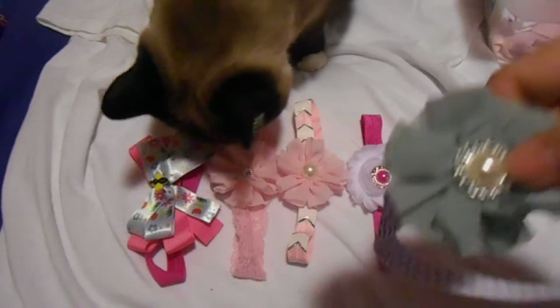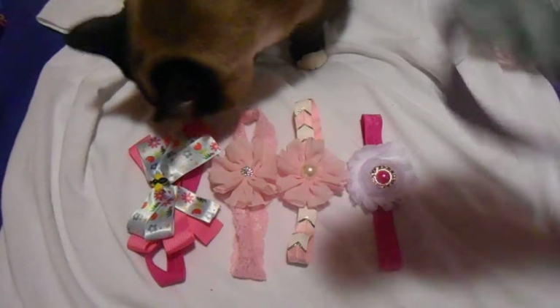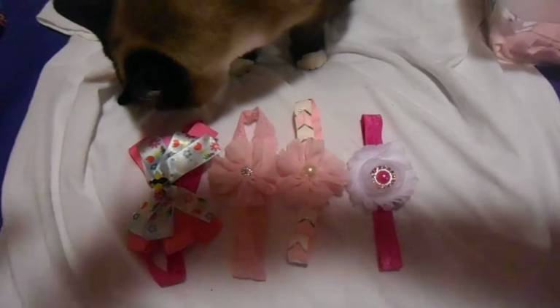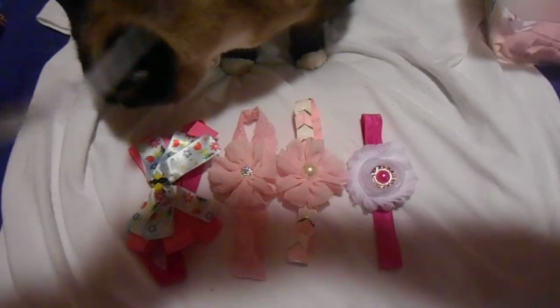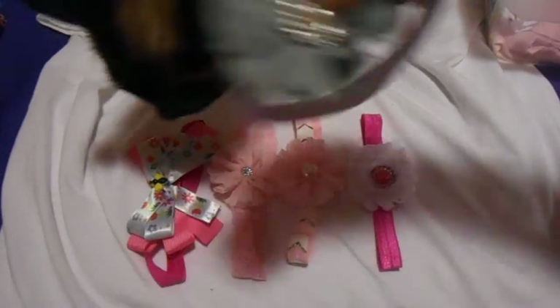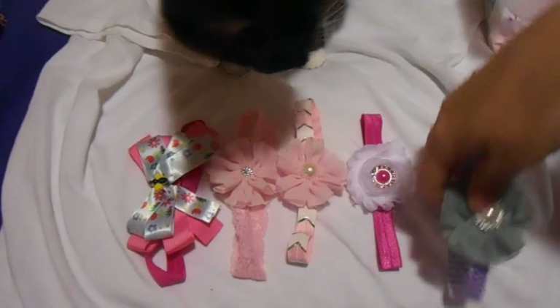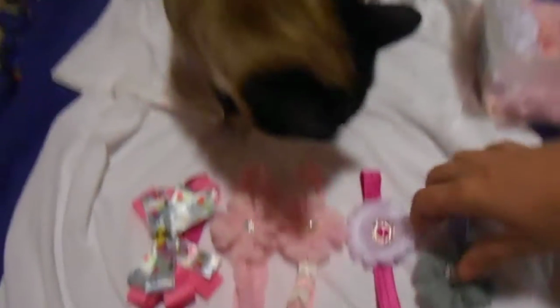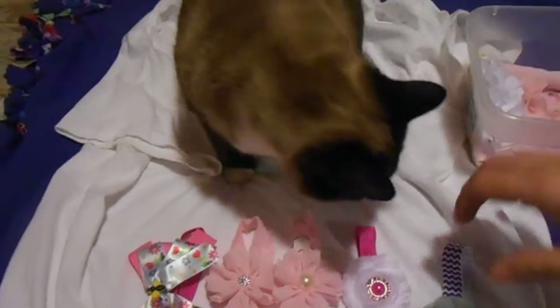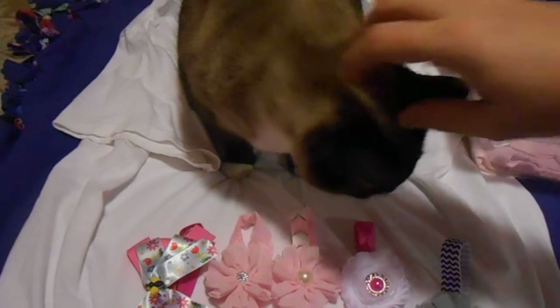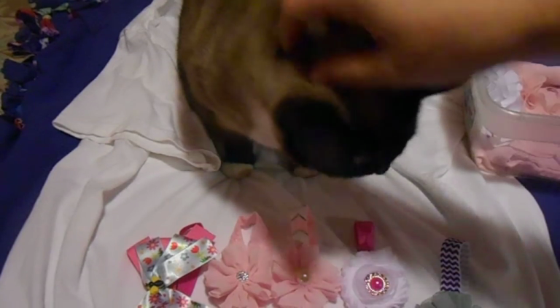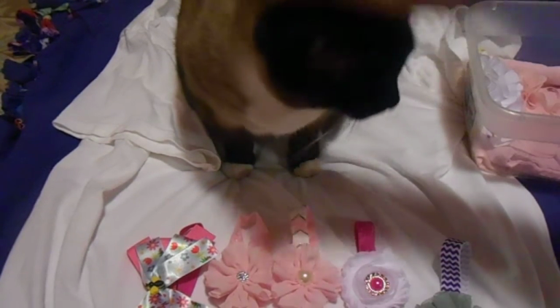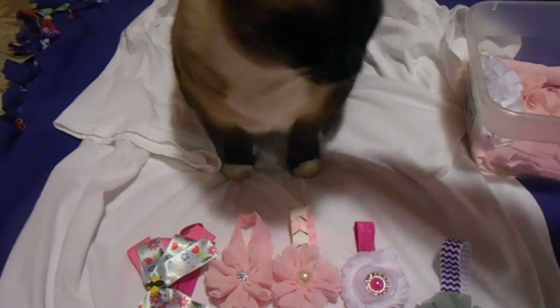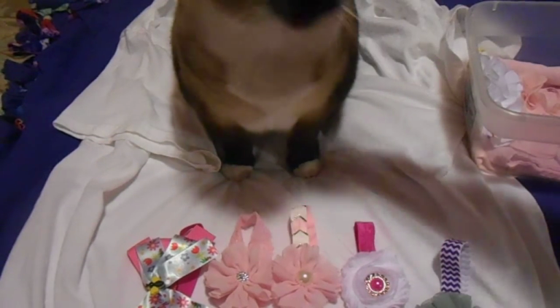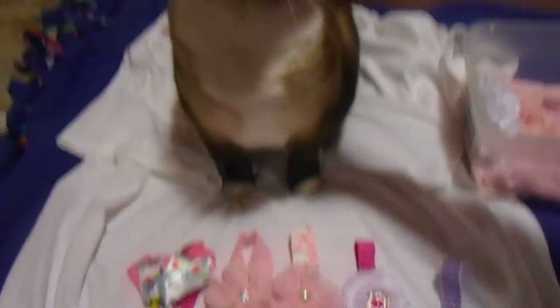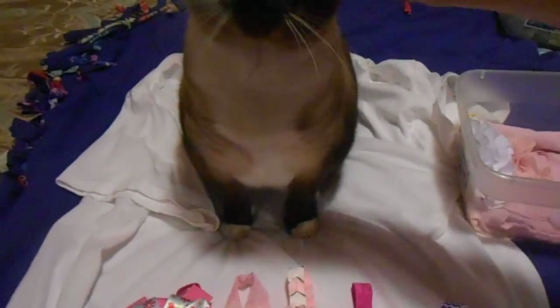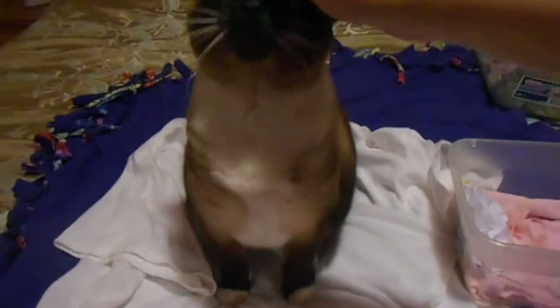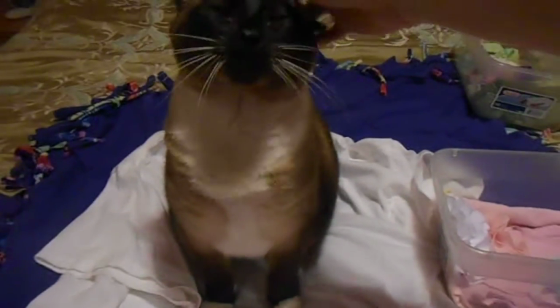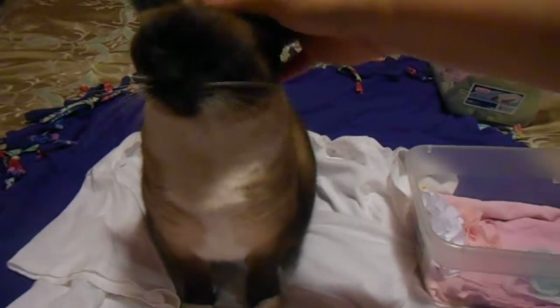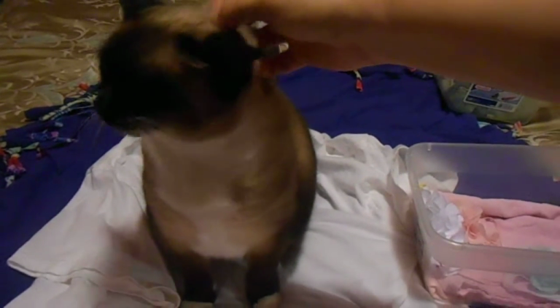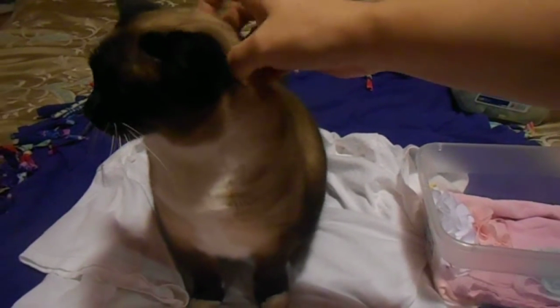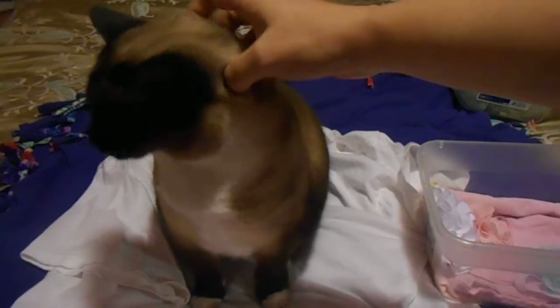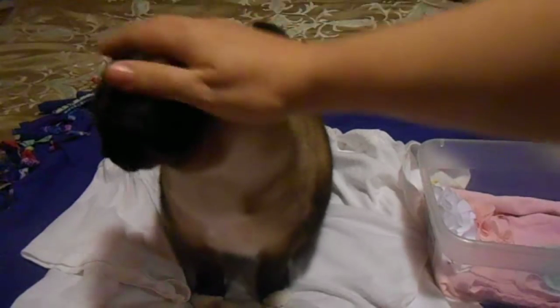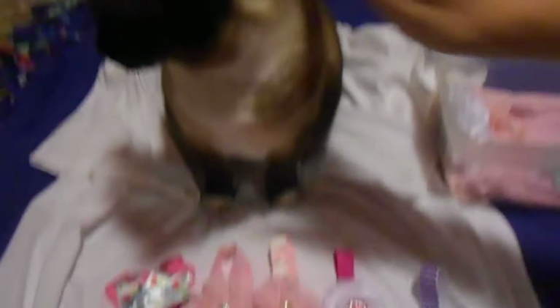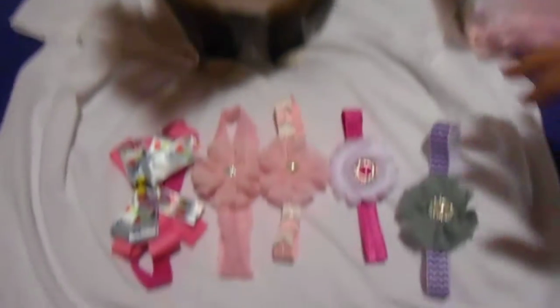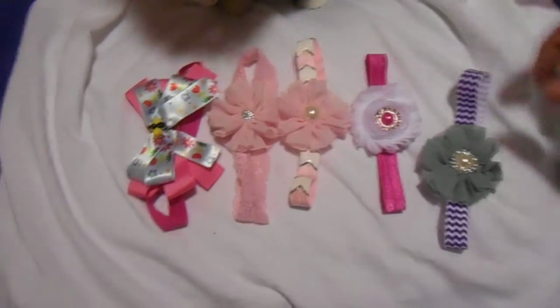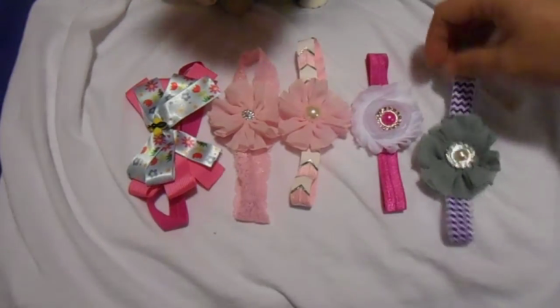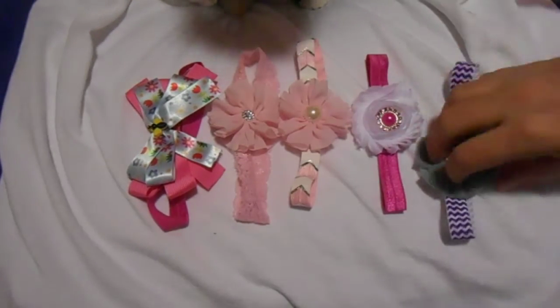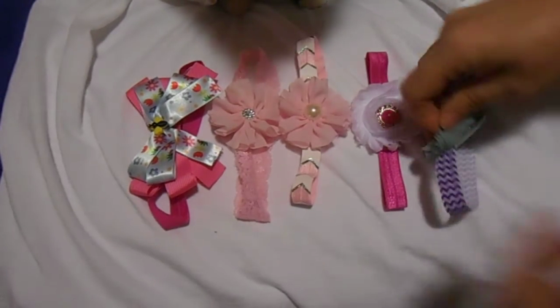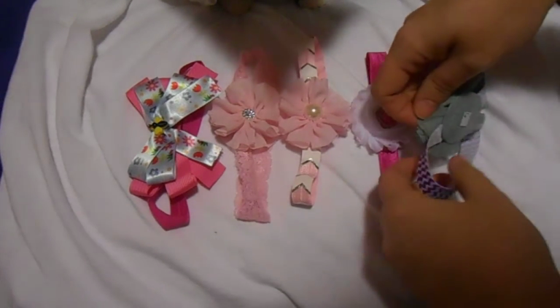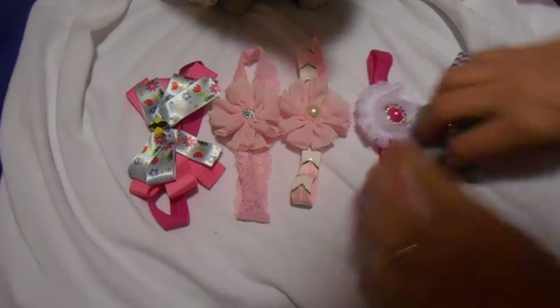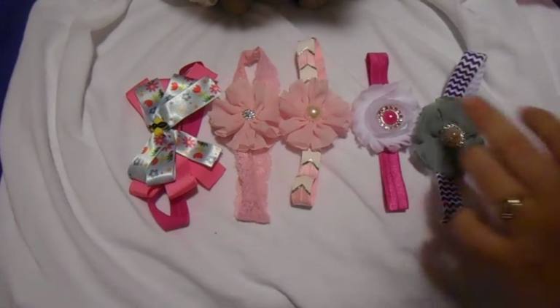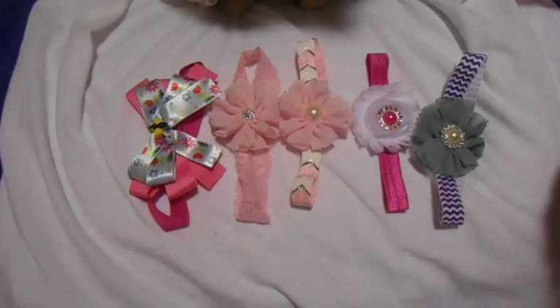Oreo! You can't be in my video, you're not for sale. You can't be in my video, okay. And you're making me lose track. Okay, that's number six.